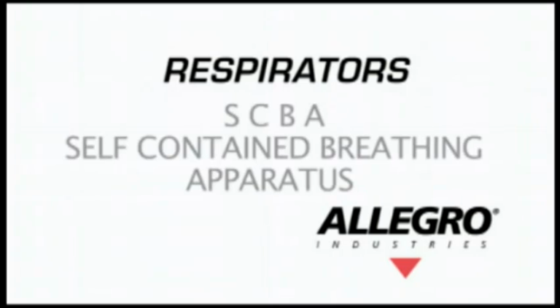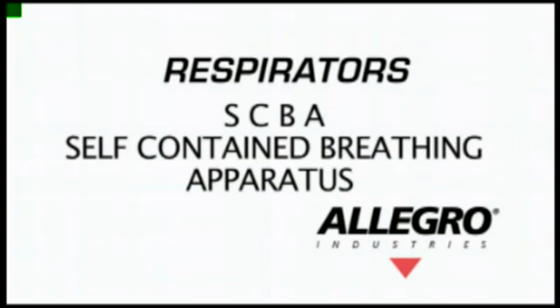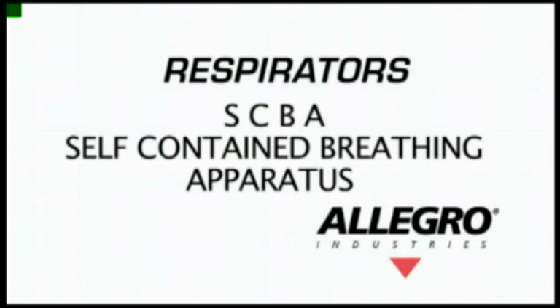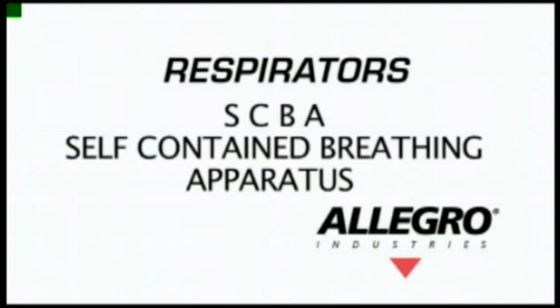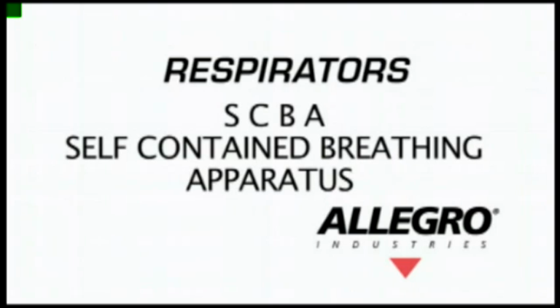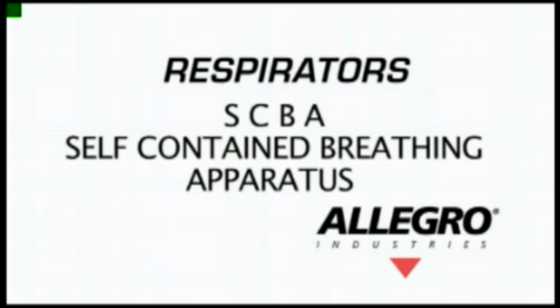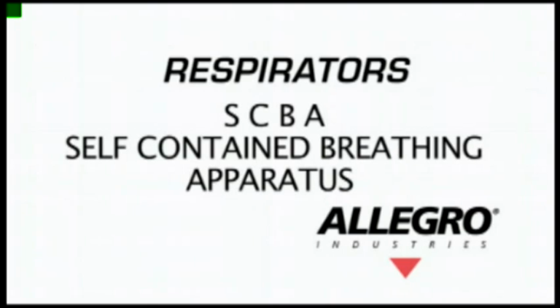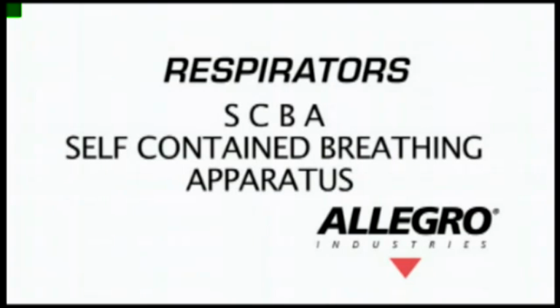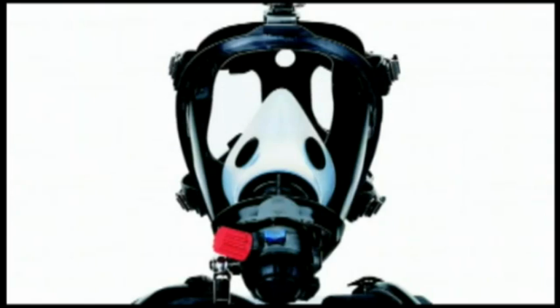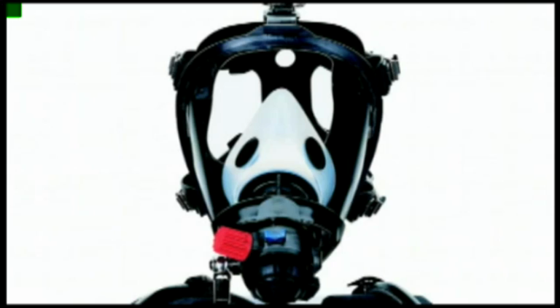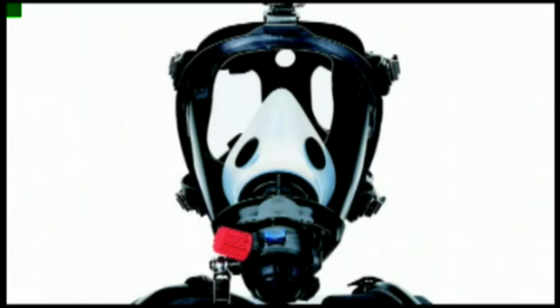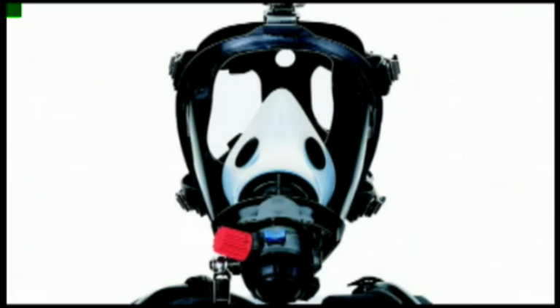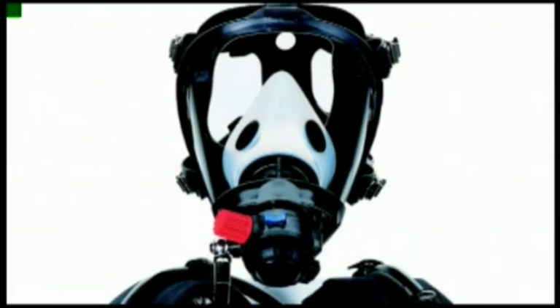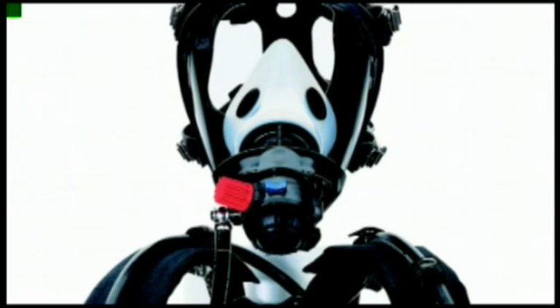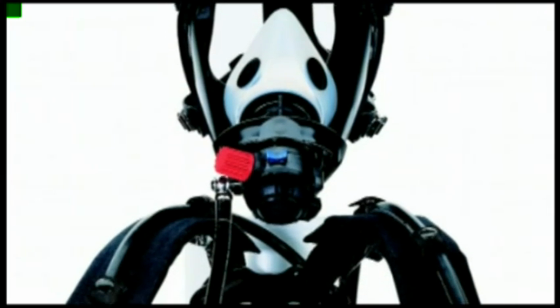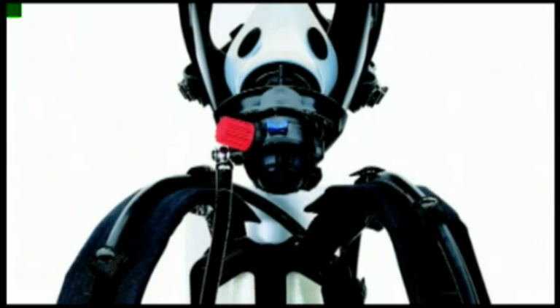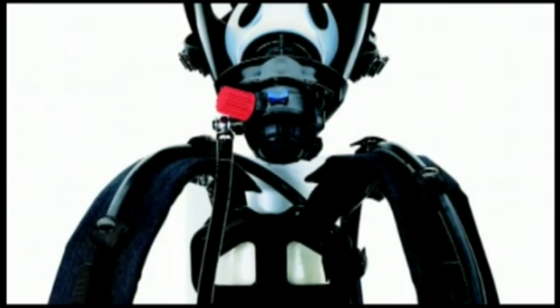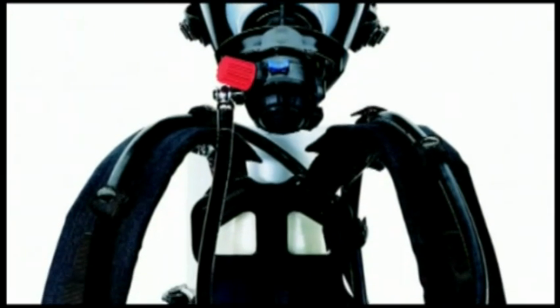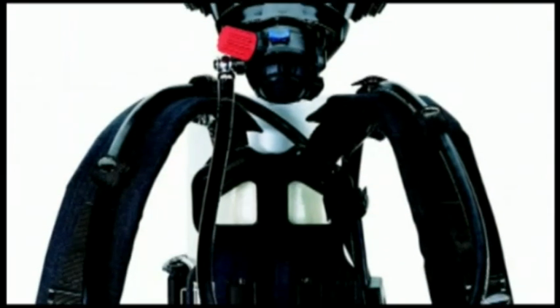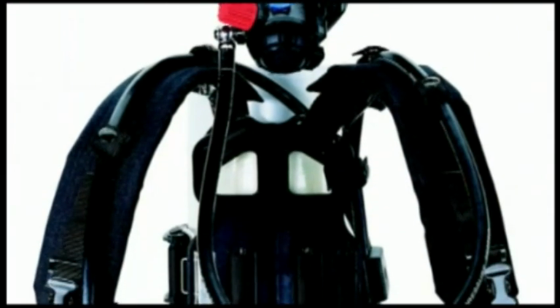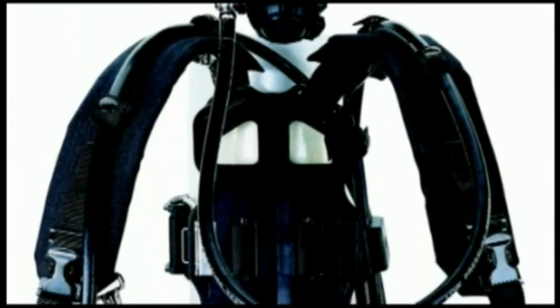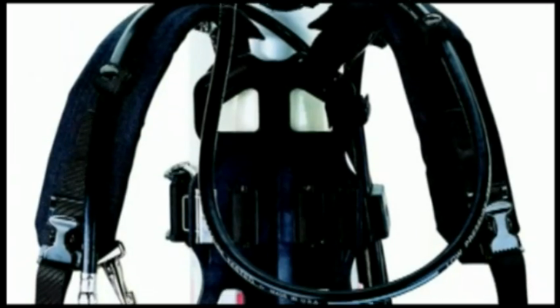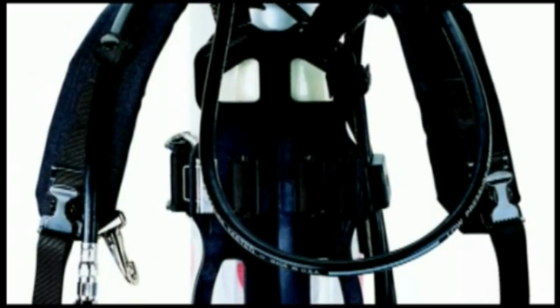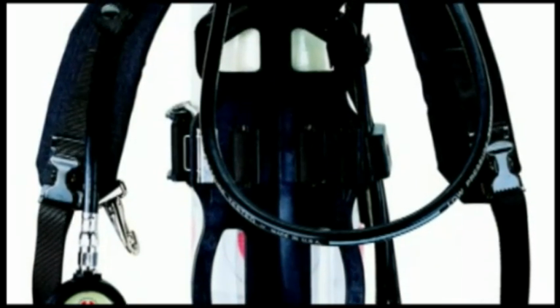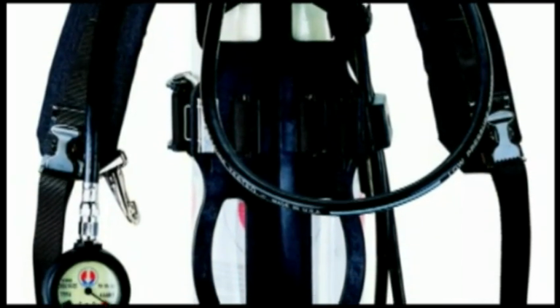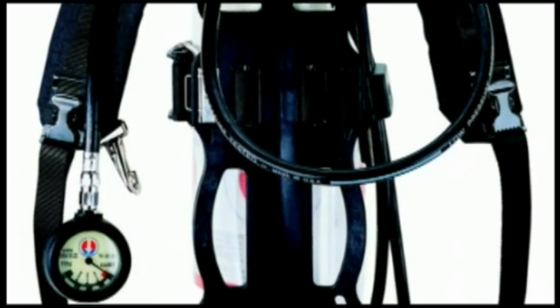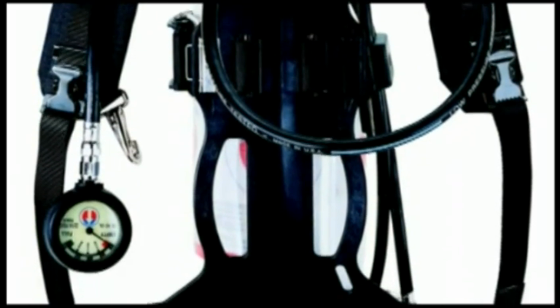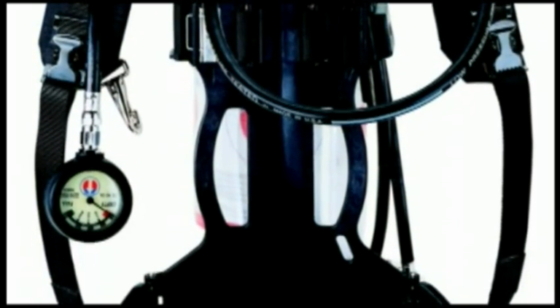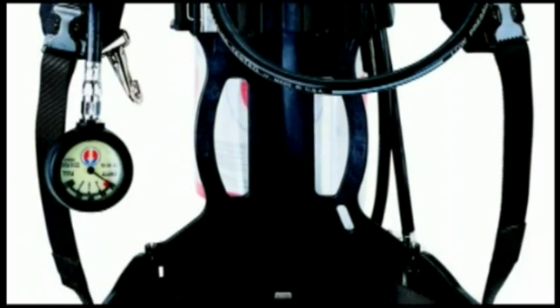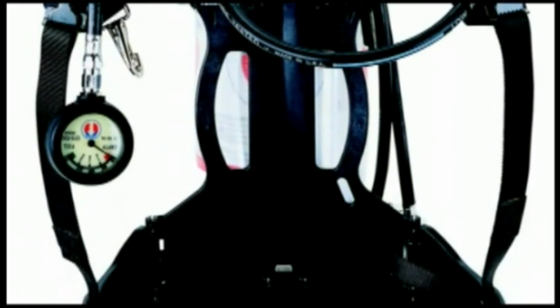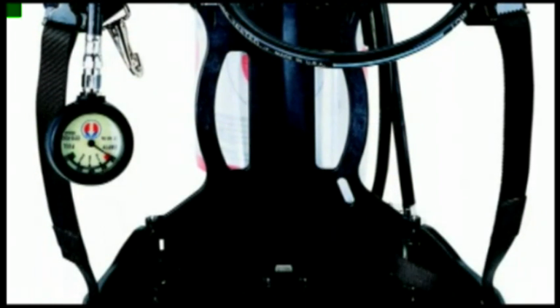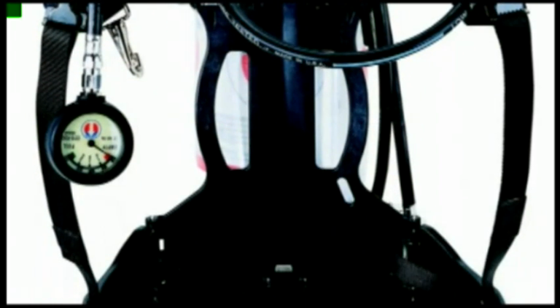SCBA stands for self-contained breathing apparatus, which supplies the wearer with an air source that is self-contained. Usually the apparatus is a tank that is worn. SCBA respirators are used in IDLH environments.